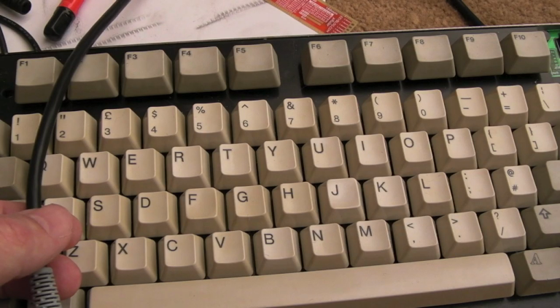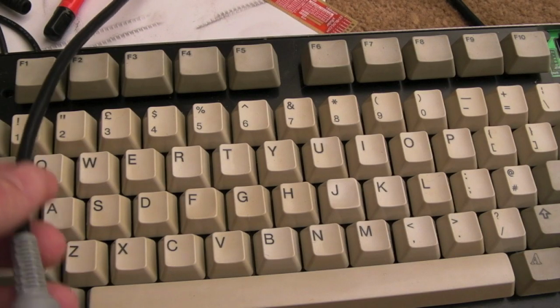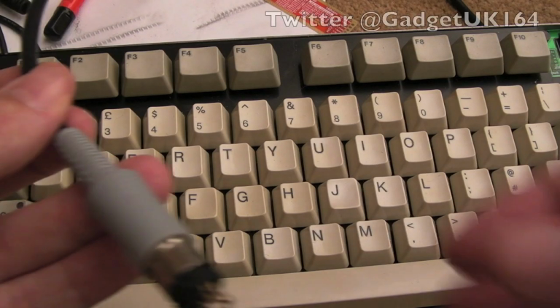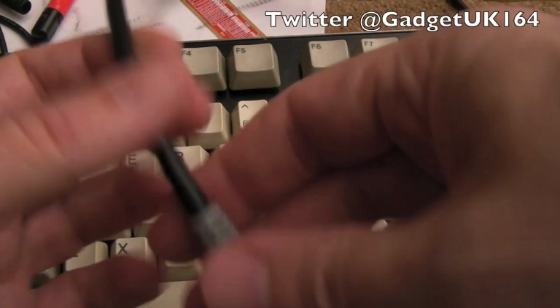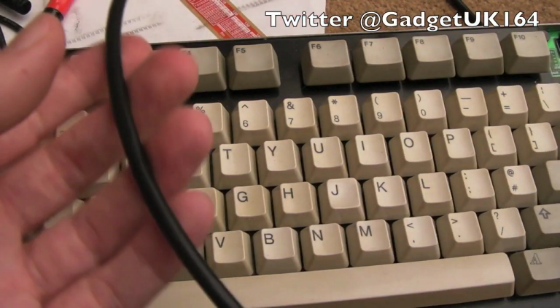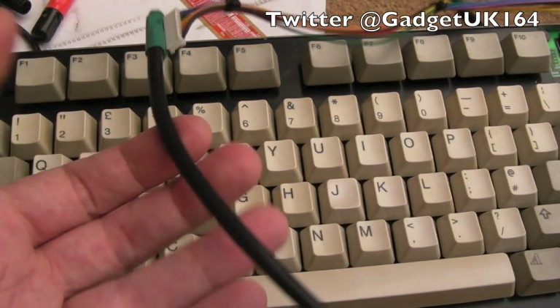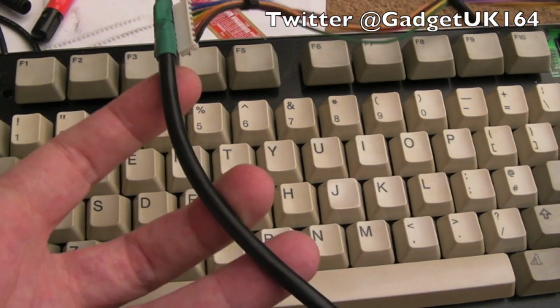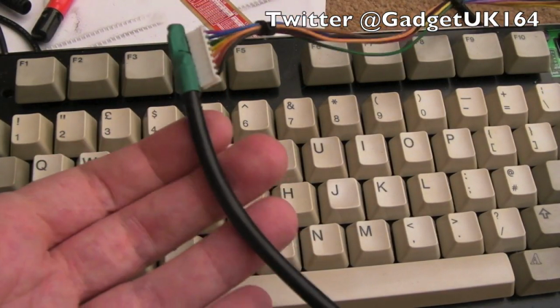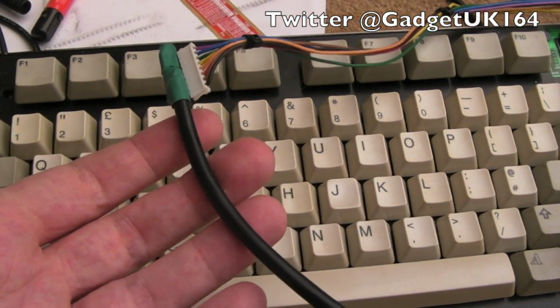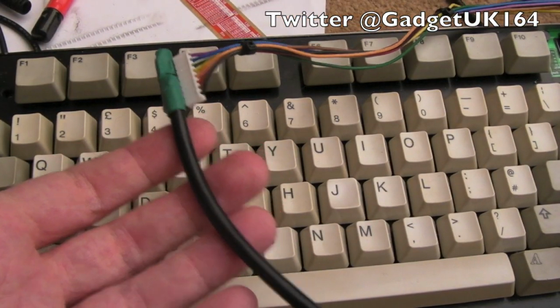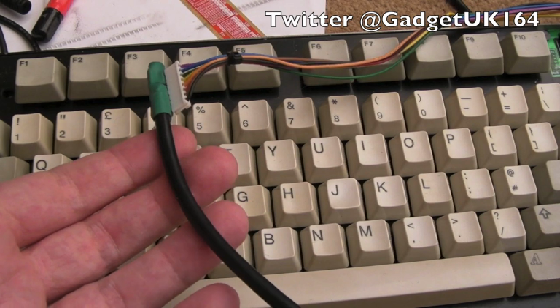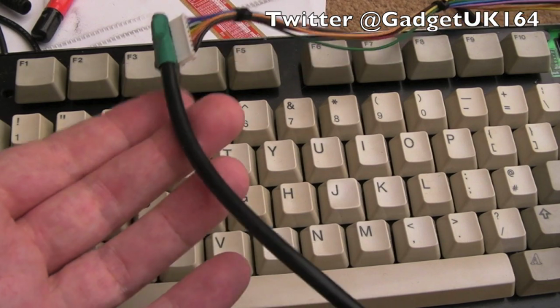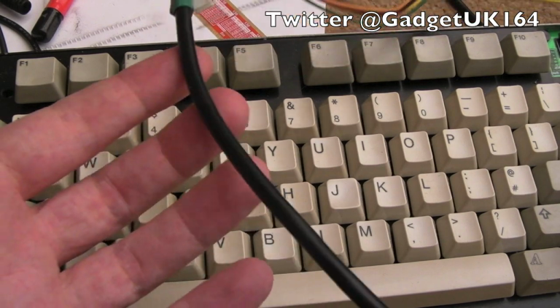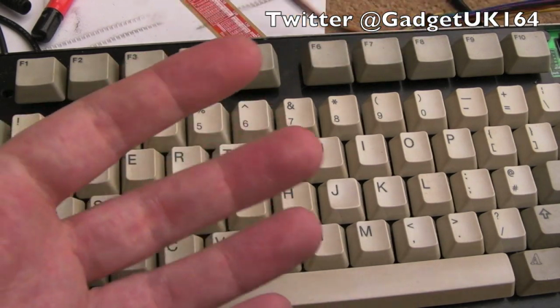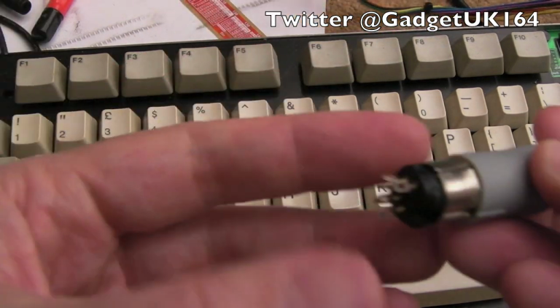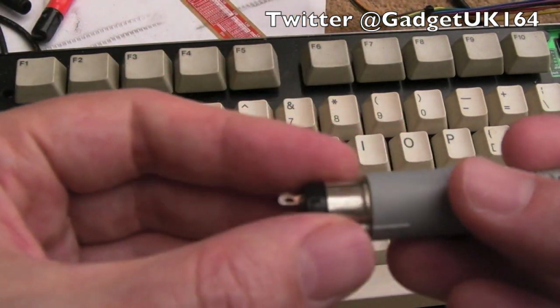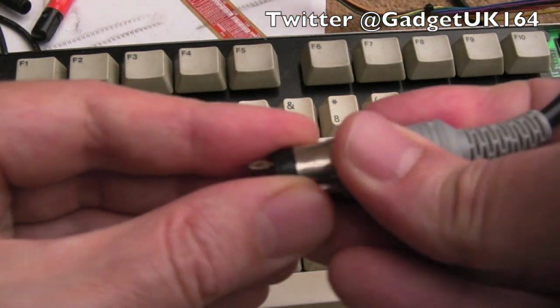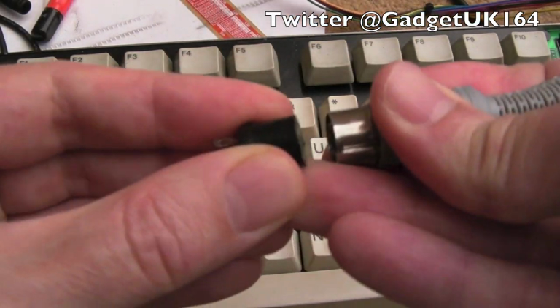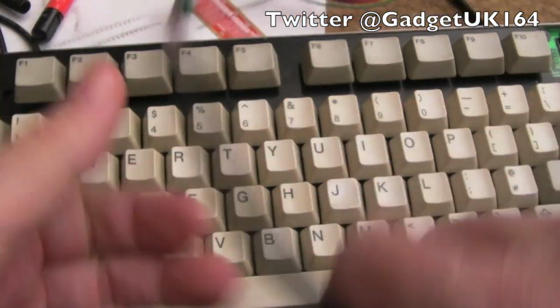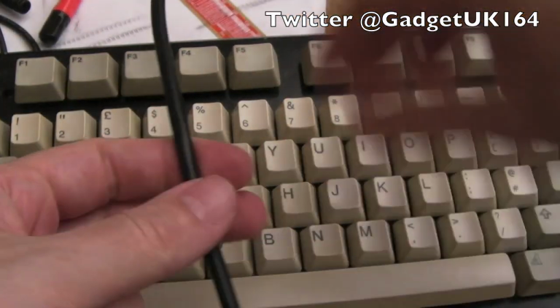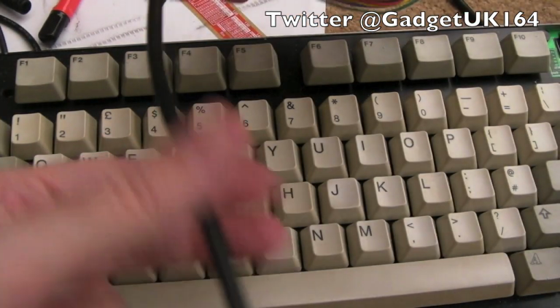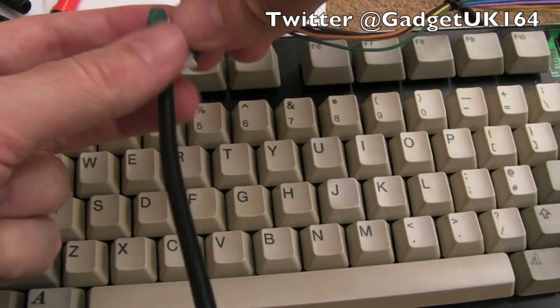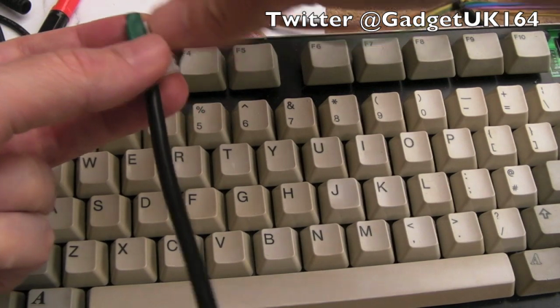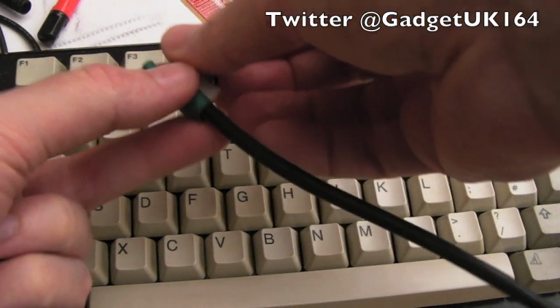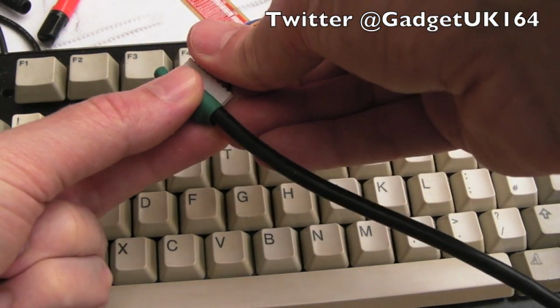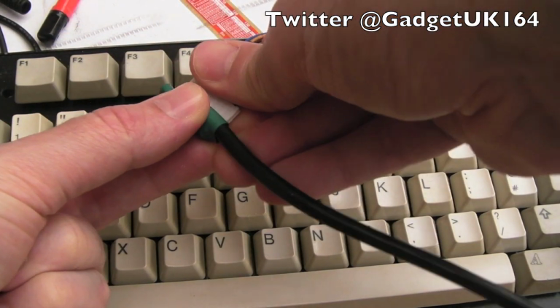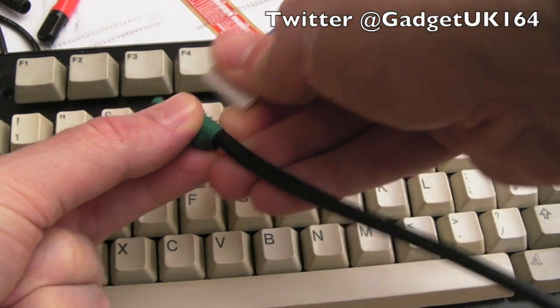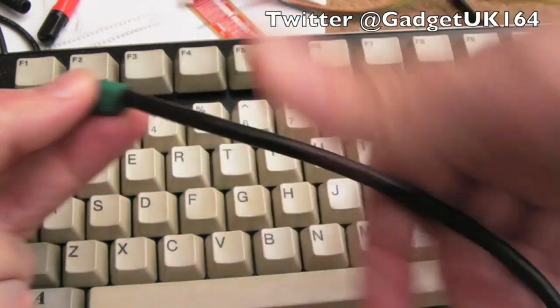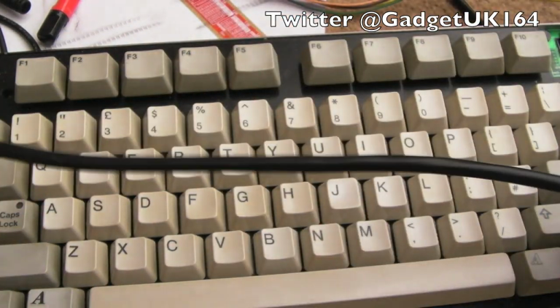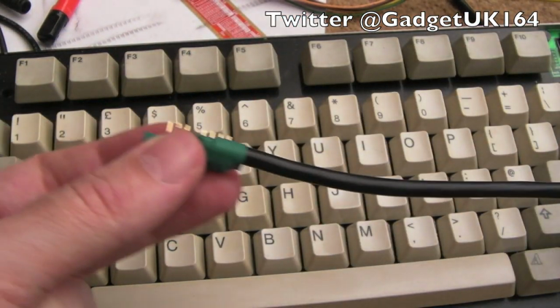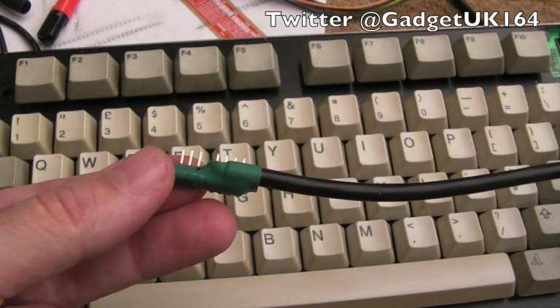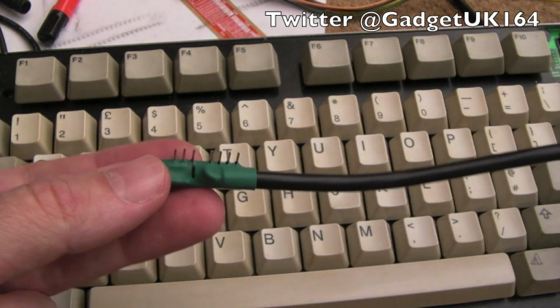Hi, it's GadgetUK here again. This time a short video on how to adapt an A500 keyboard to an A4000. You can see the adapter made here previously — let me just pull it off so you can see.